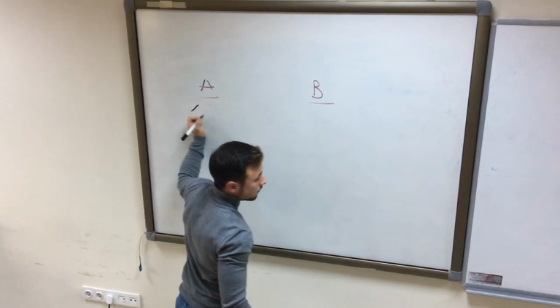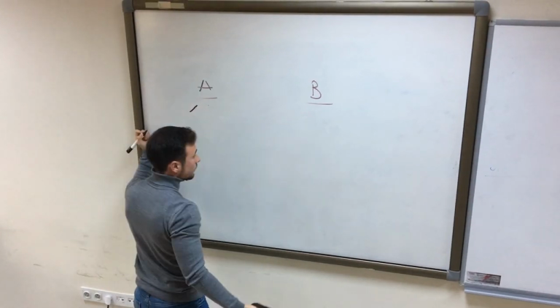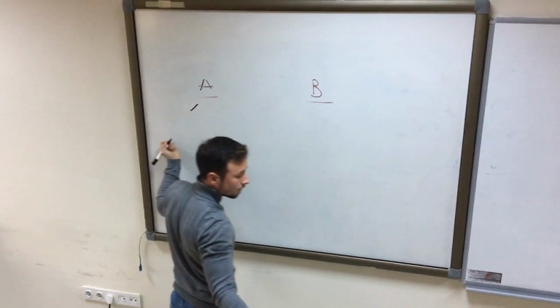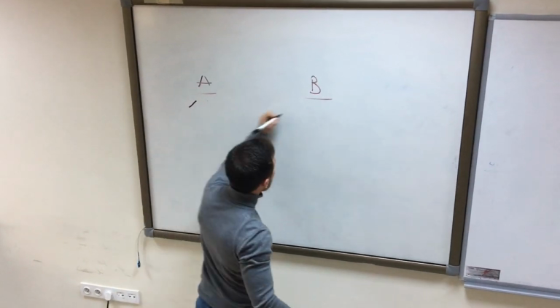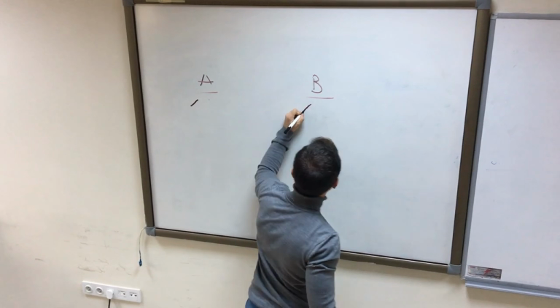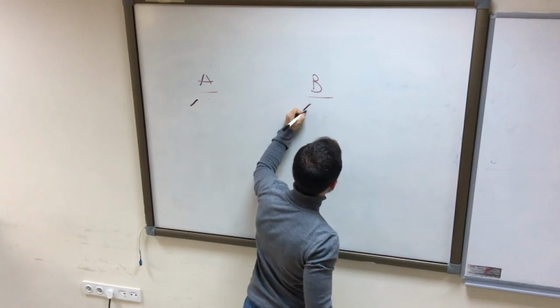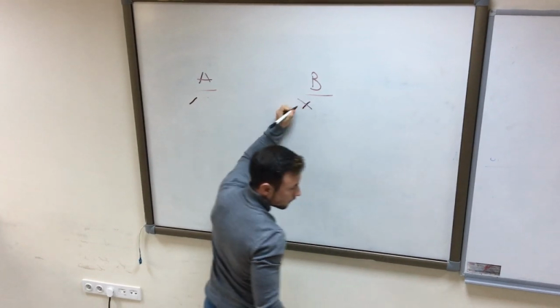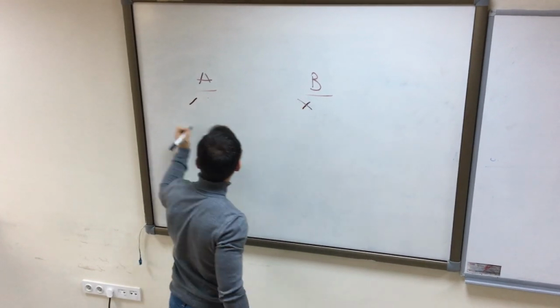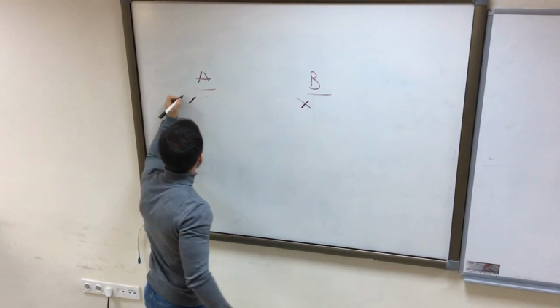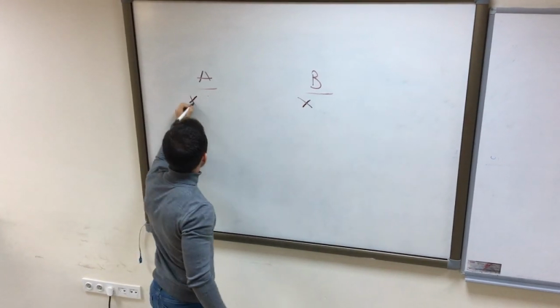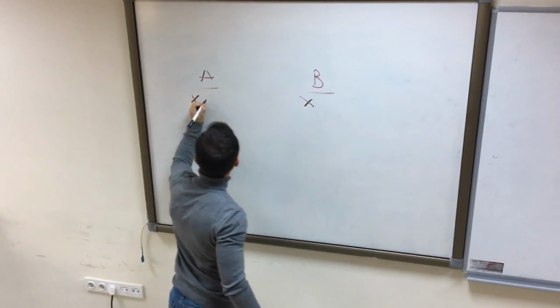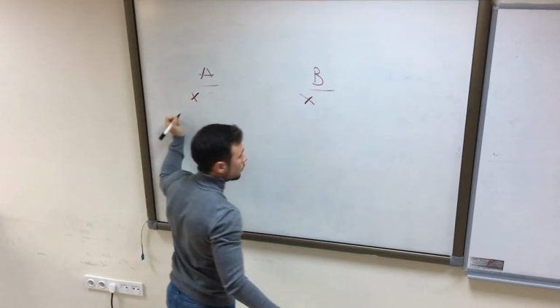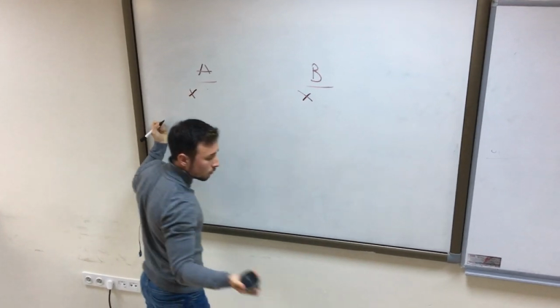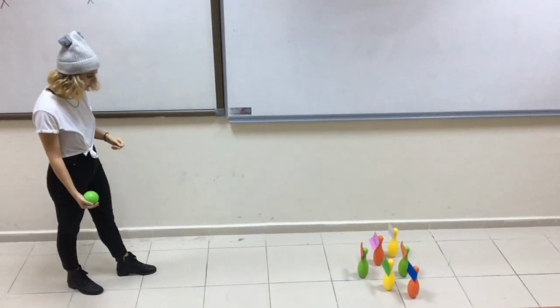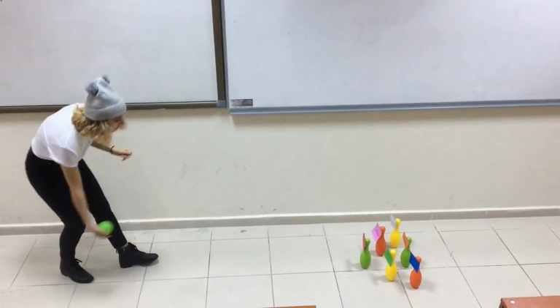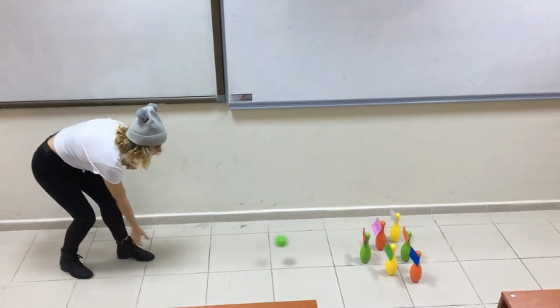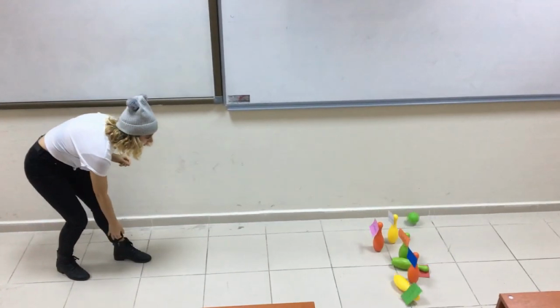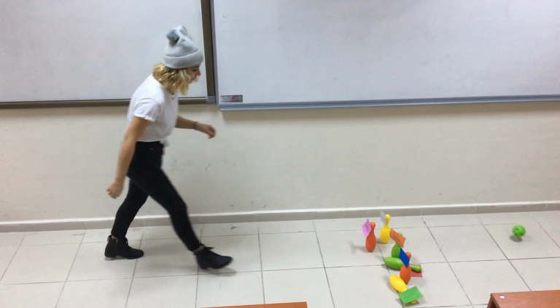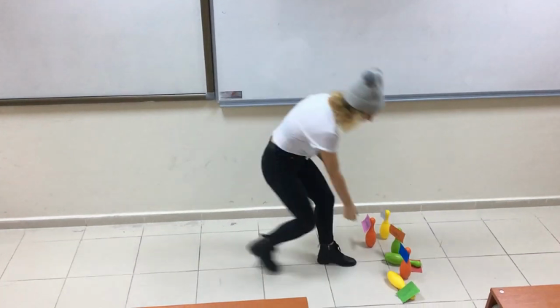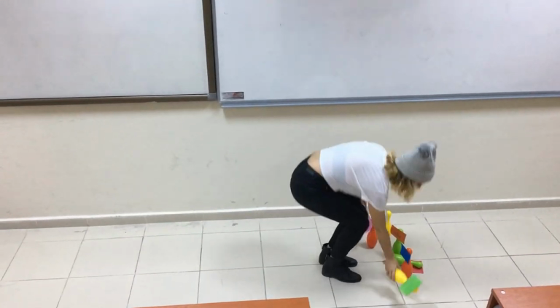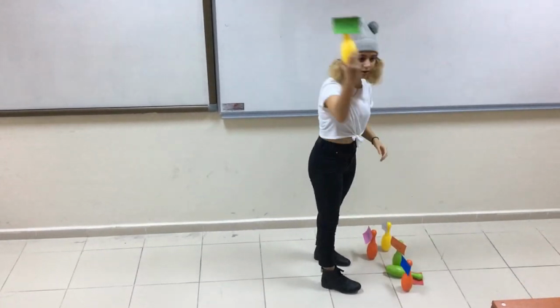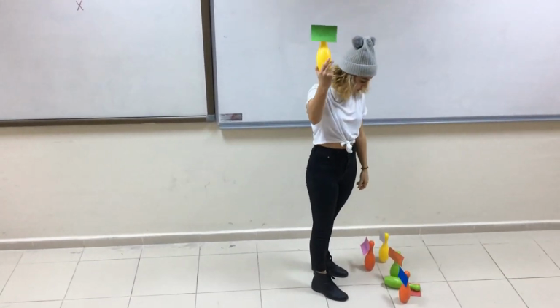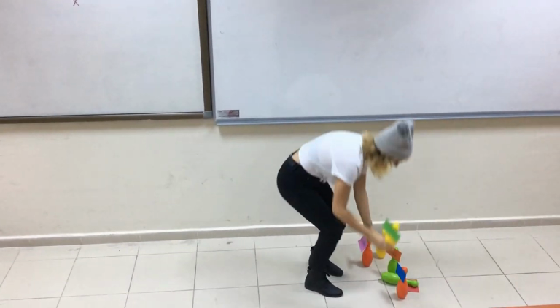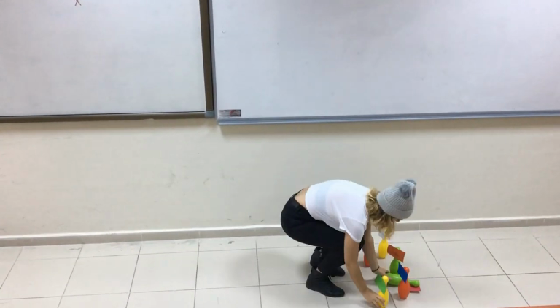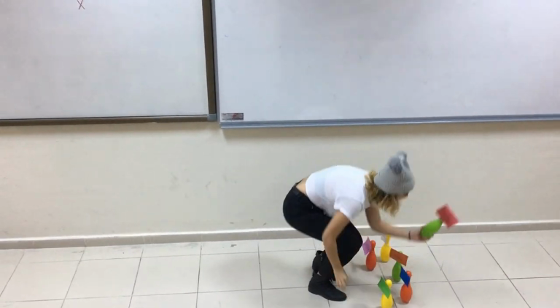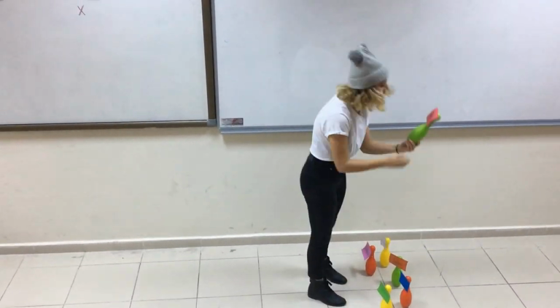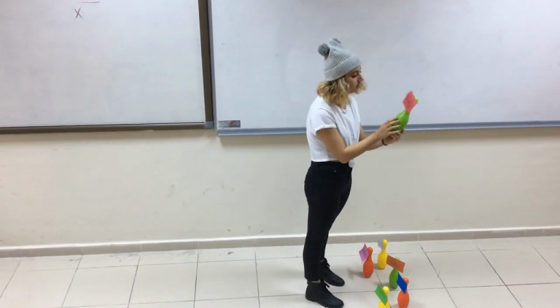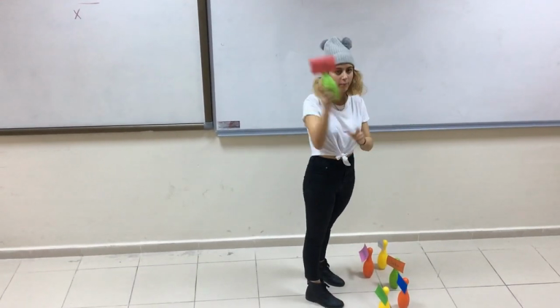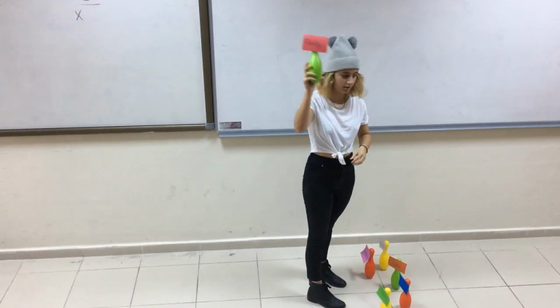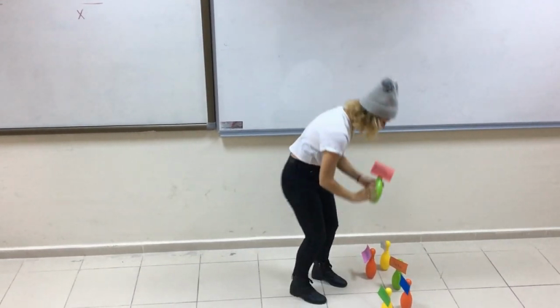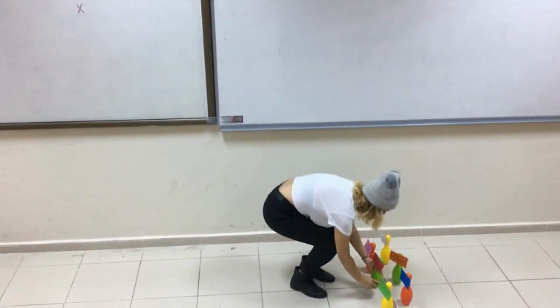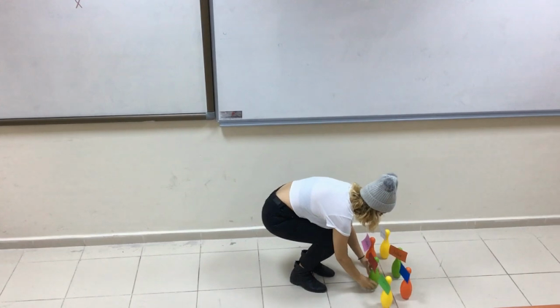Sometimes playing with two sets of pins can cause confusion. This game can be played with one set of pins and cards to prevent confusion.